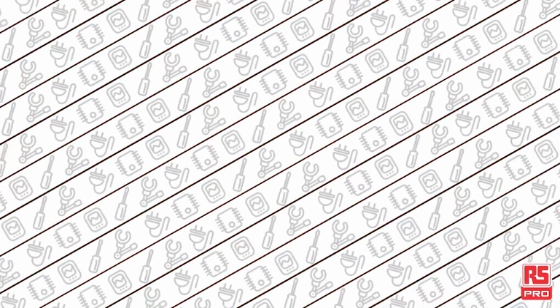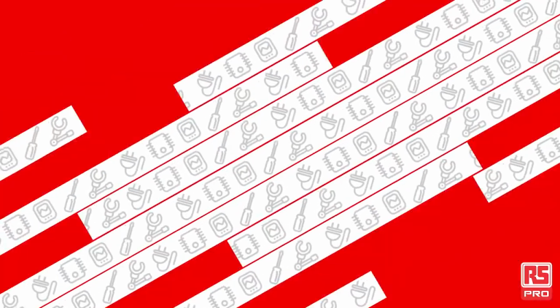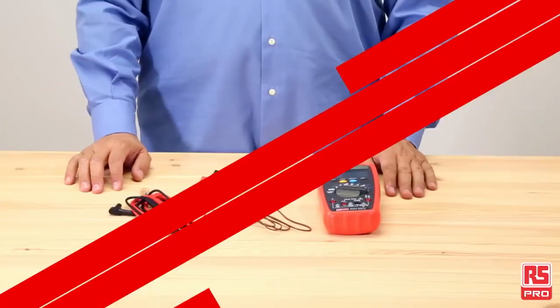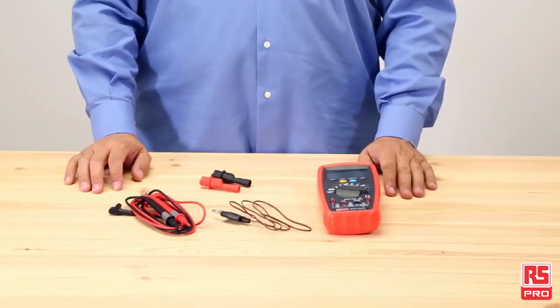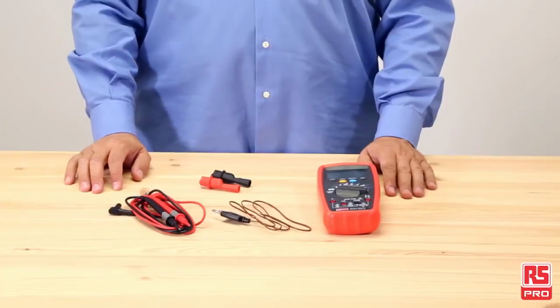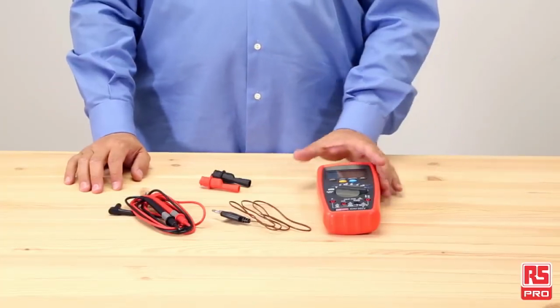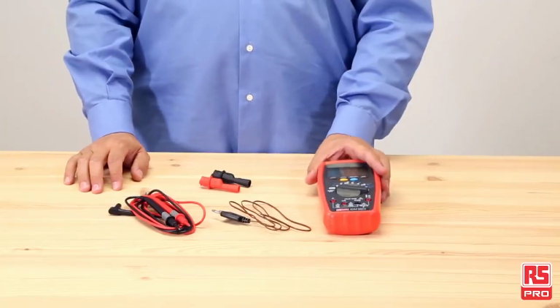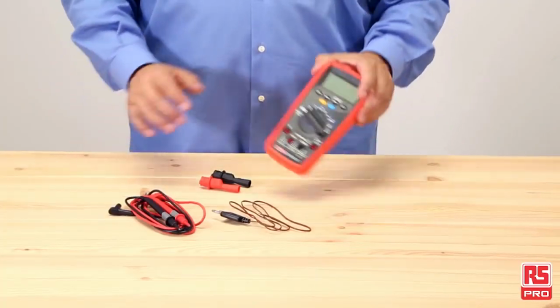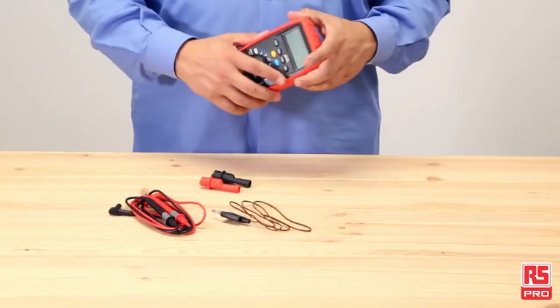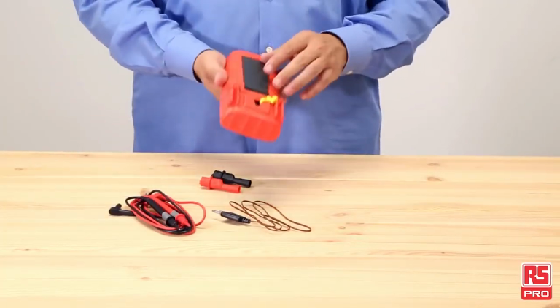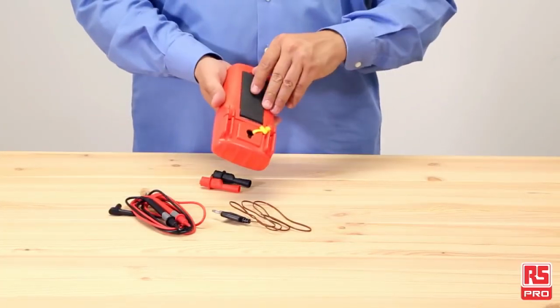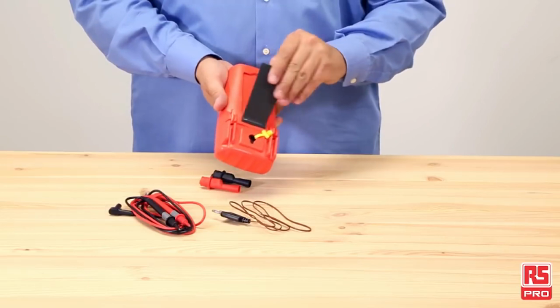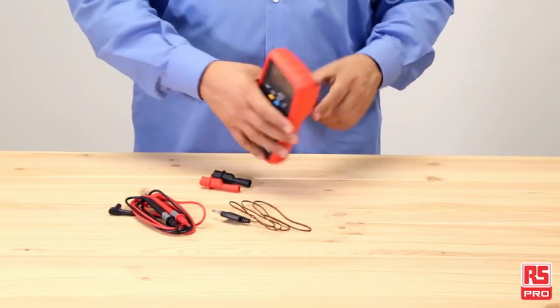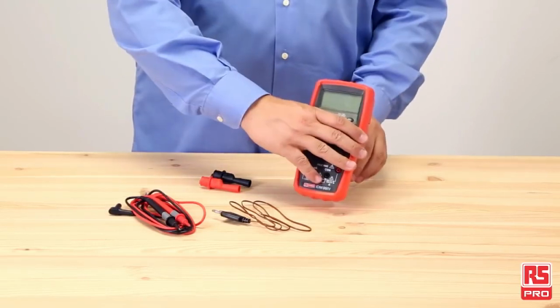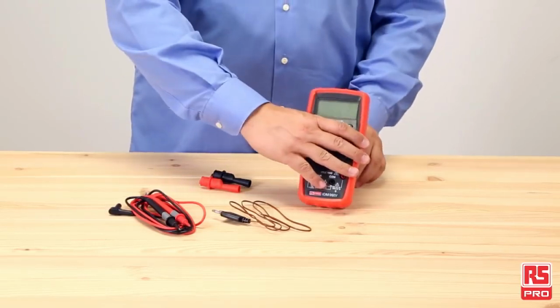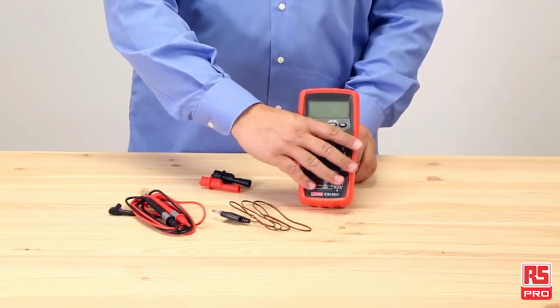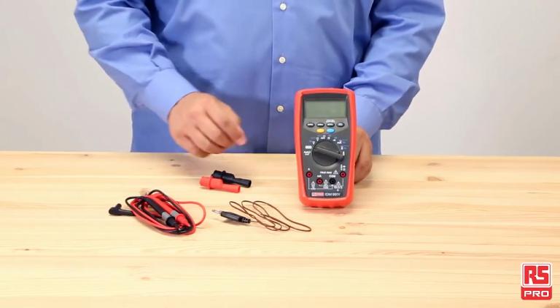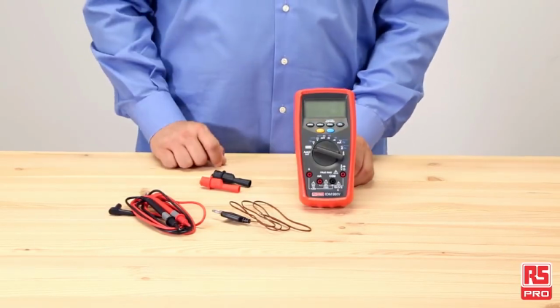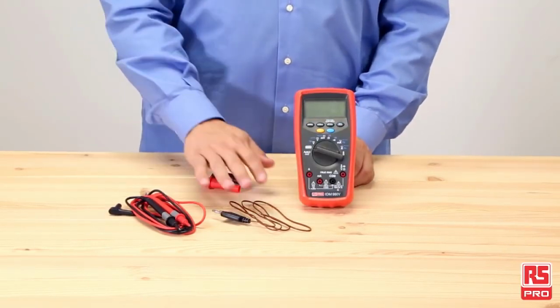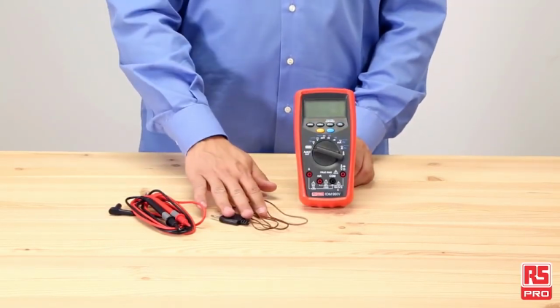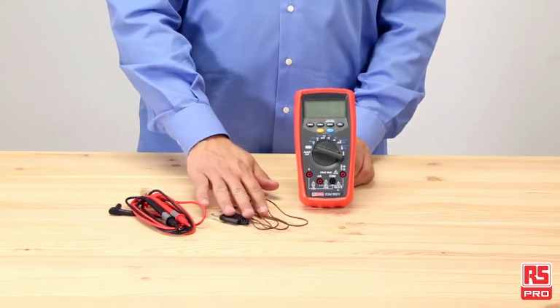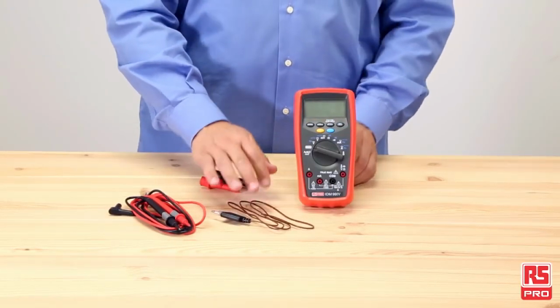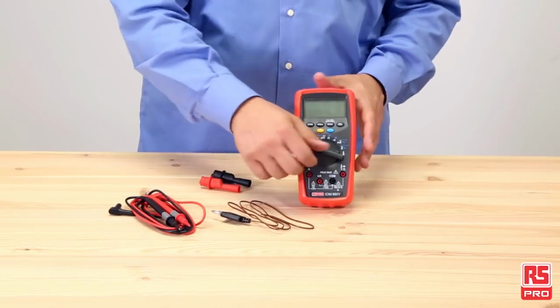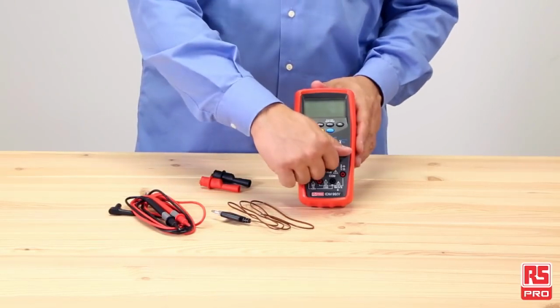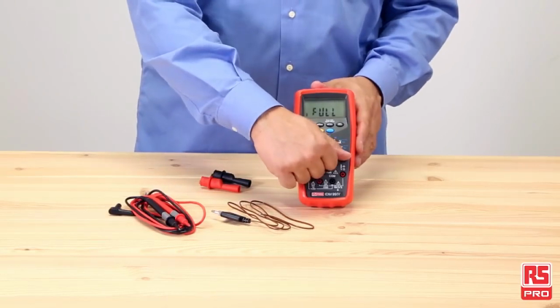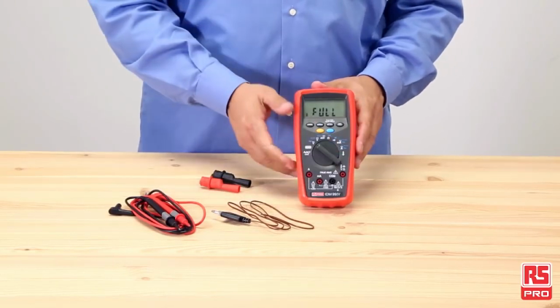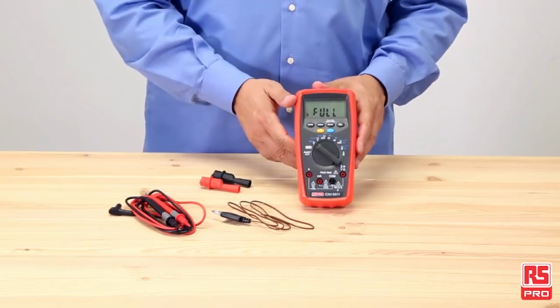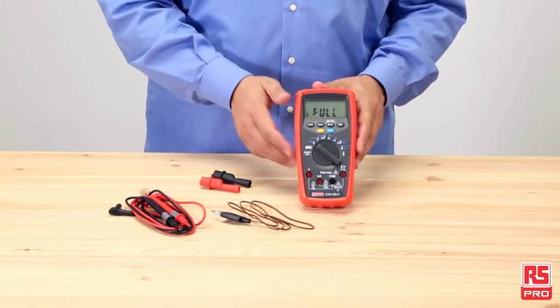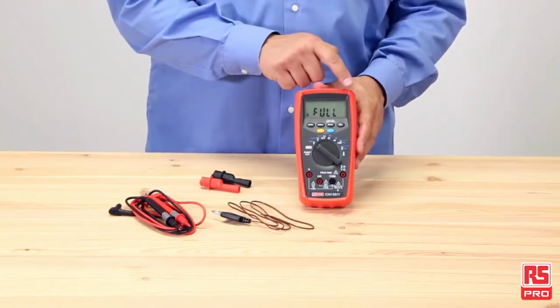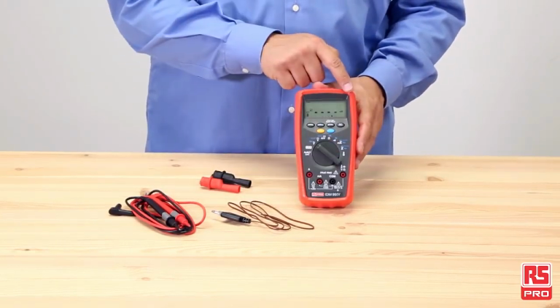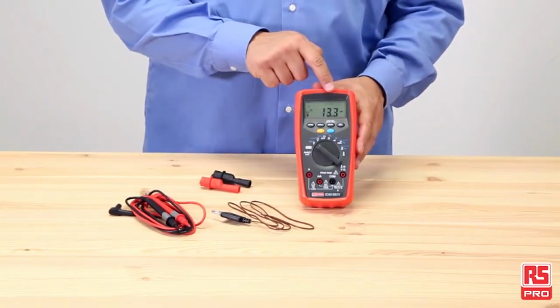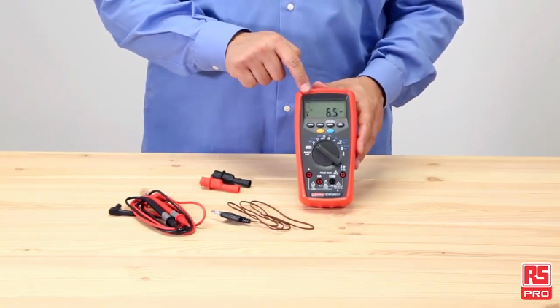The RS Pro IDM99i is a compact true RMS digital multimeter with temperature measurement capabilities. It has a large backlit 6000 count digital display with a 62 segment bar graph.